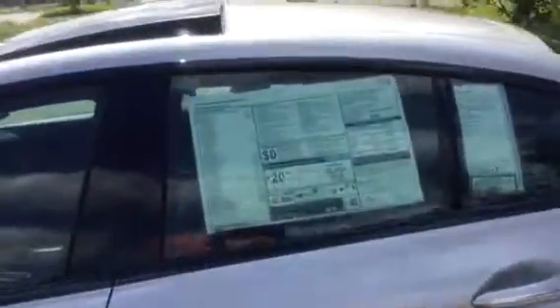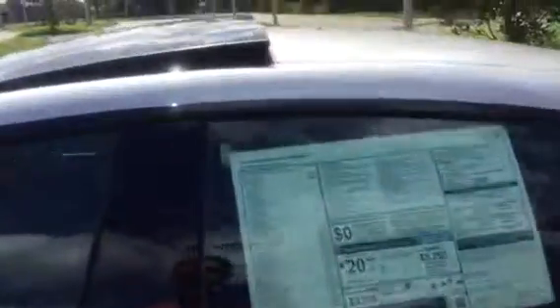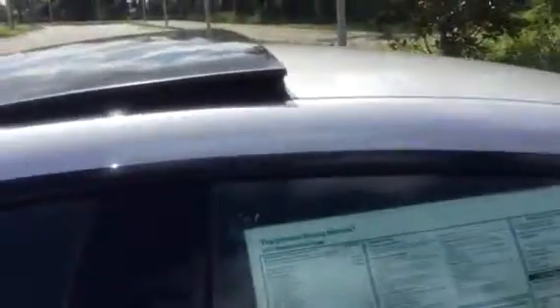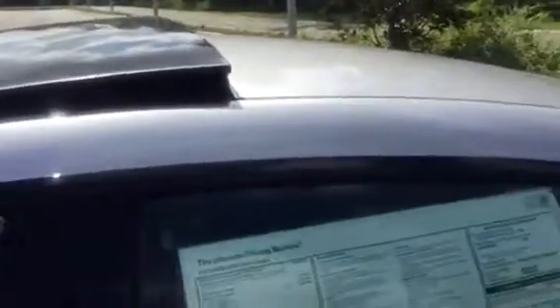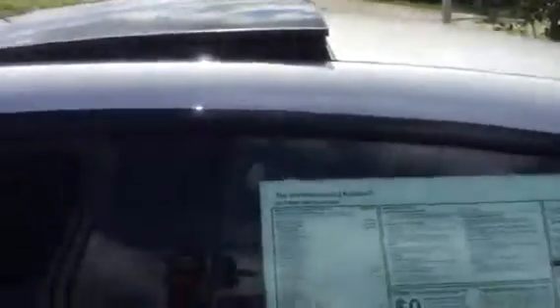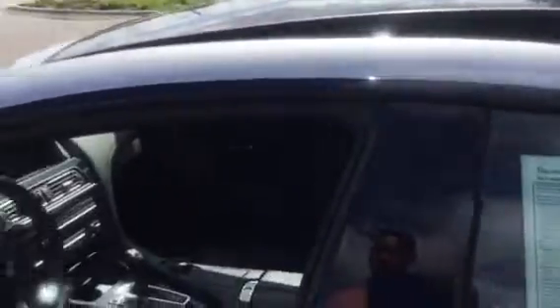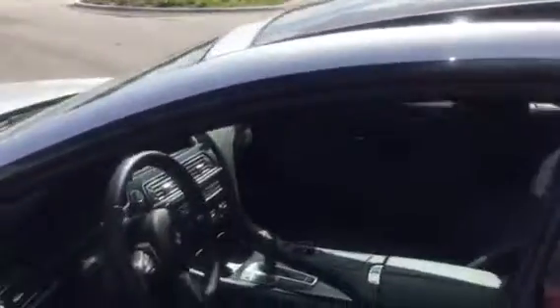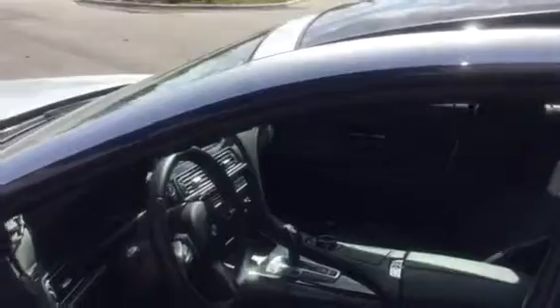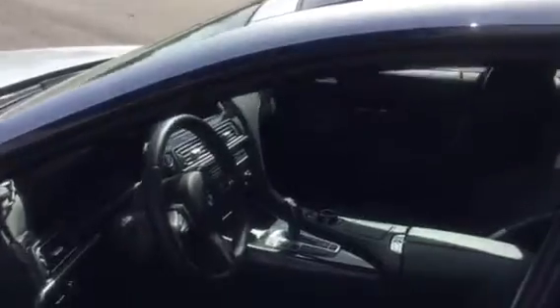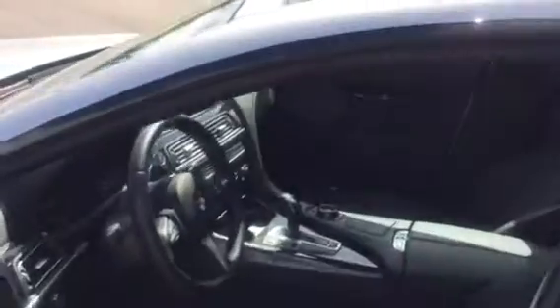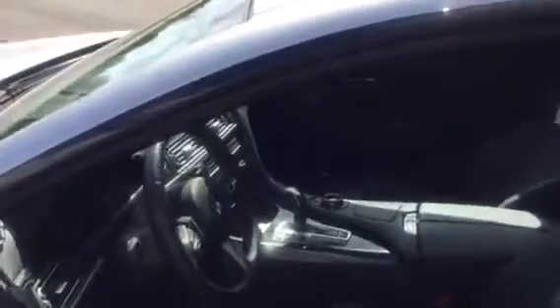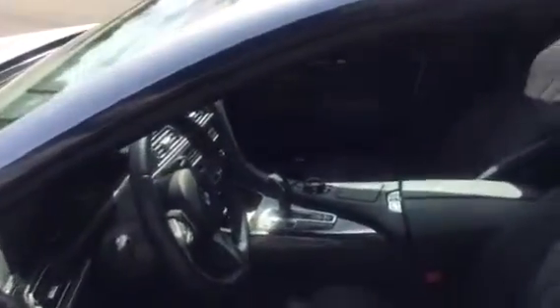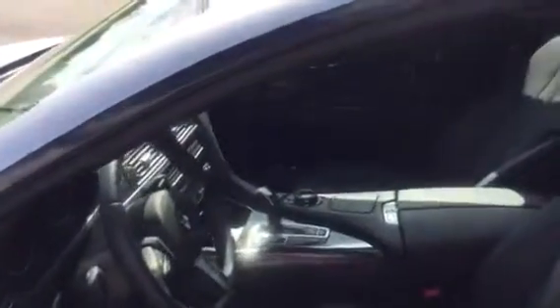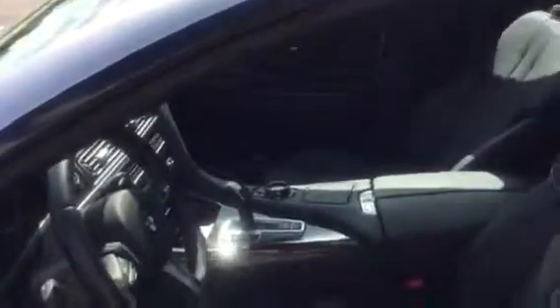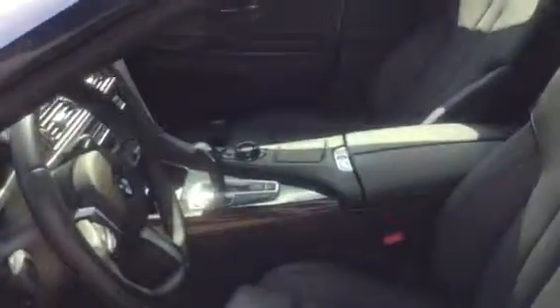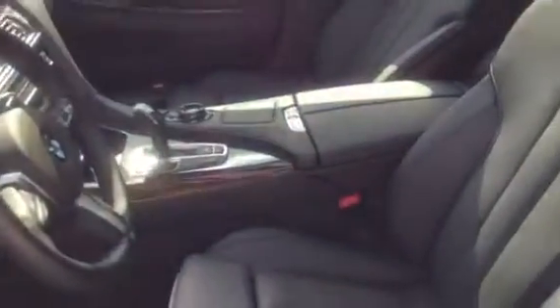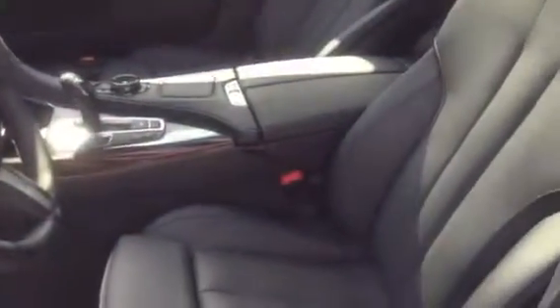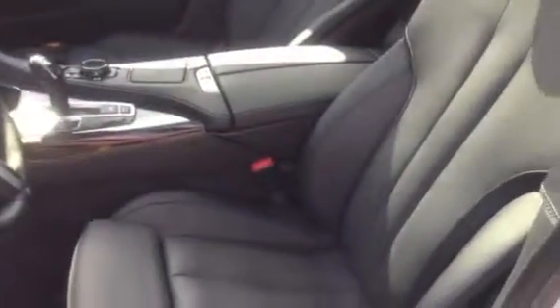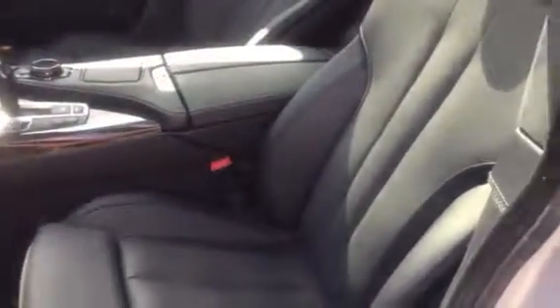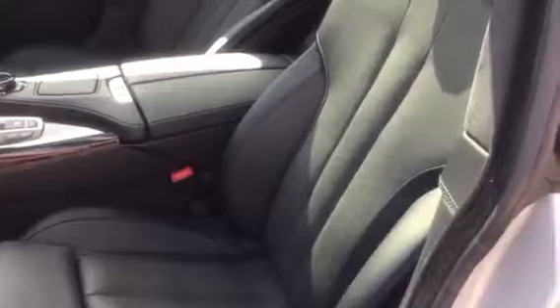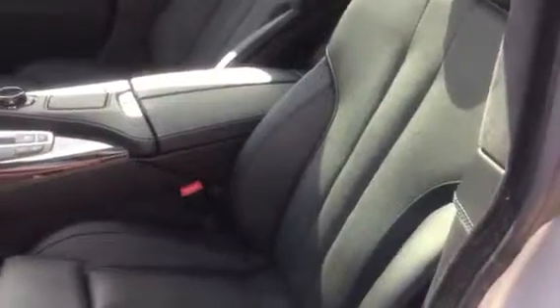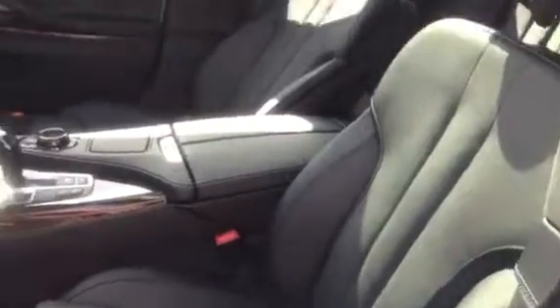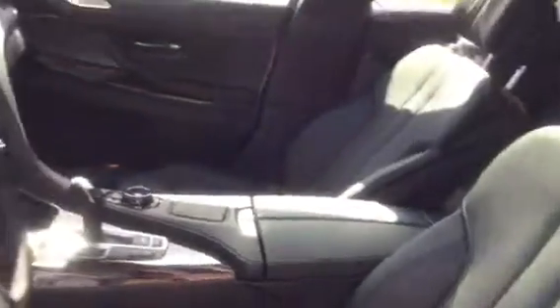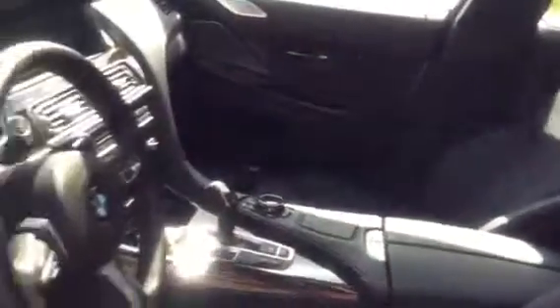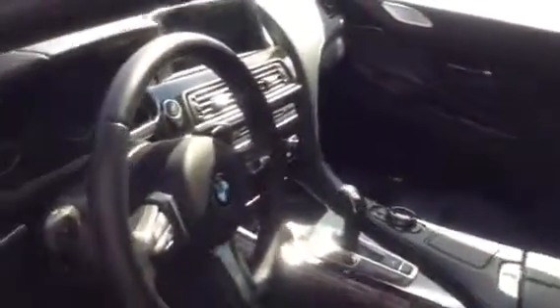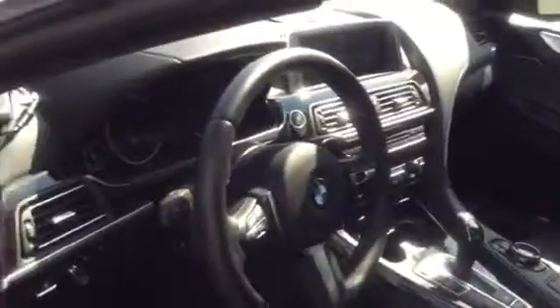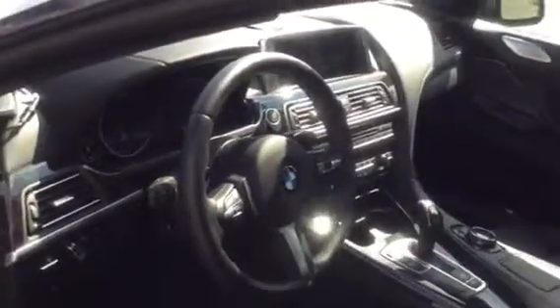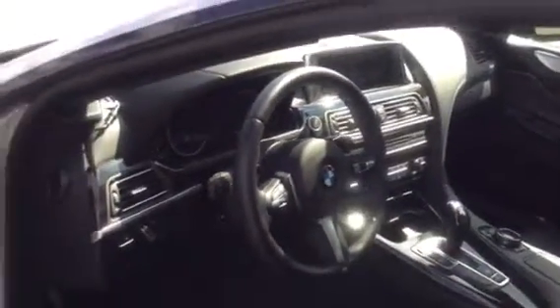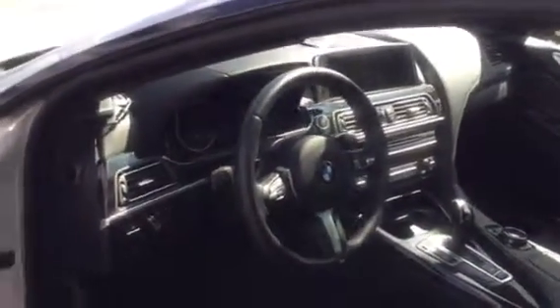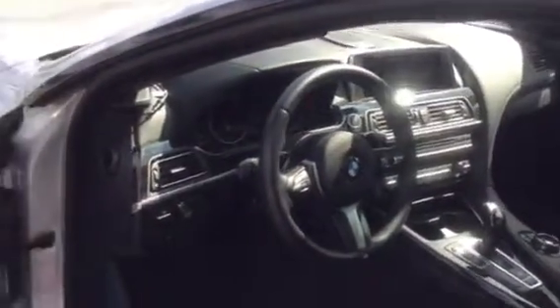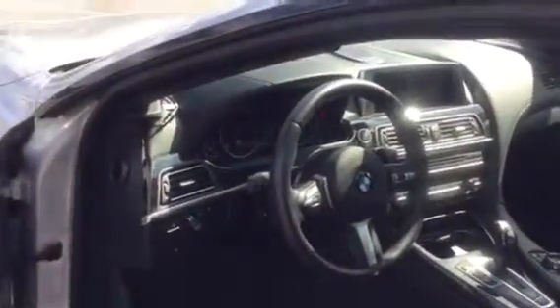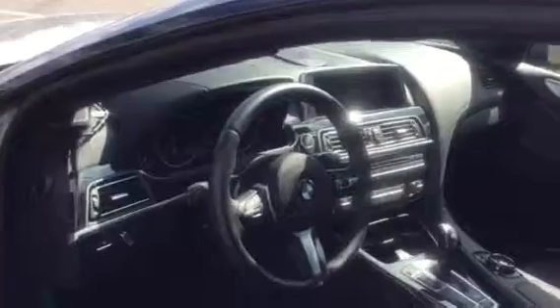The inside has black Nappa leather upholstery. It's a very luxurious car.